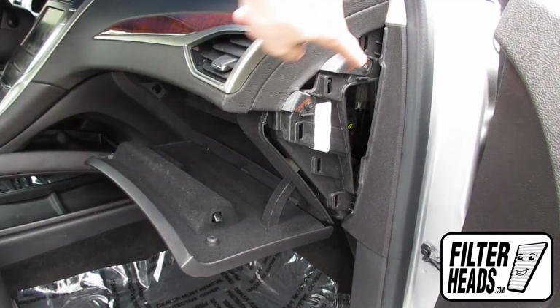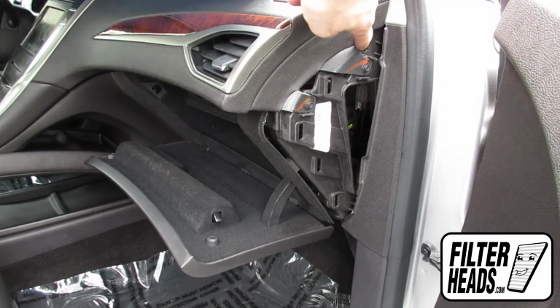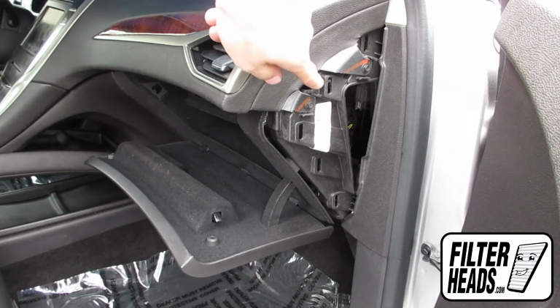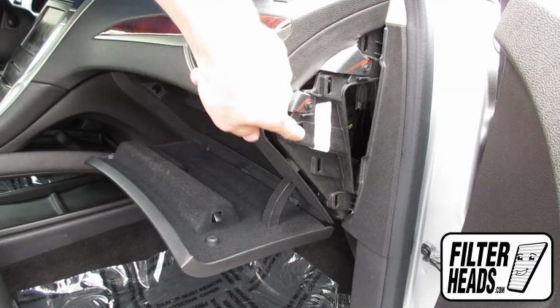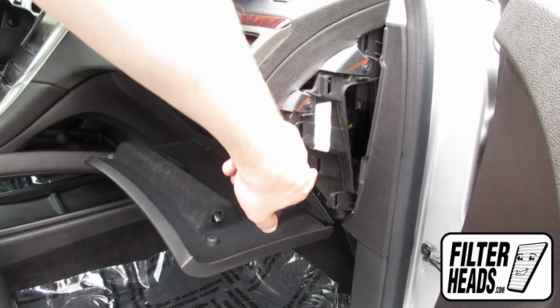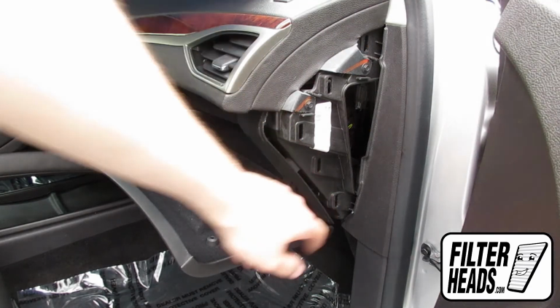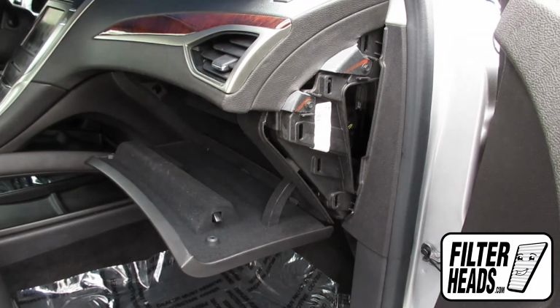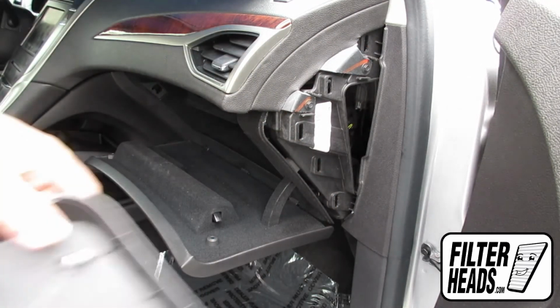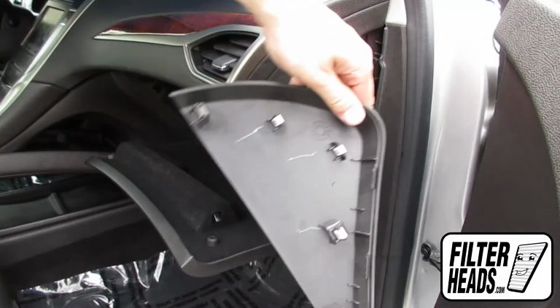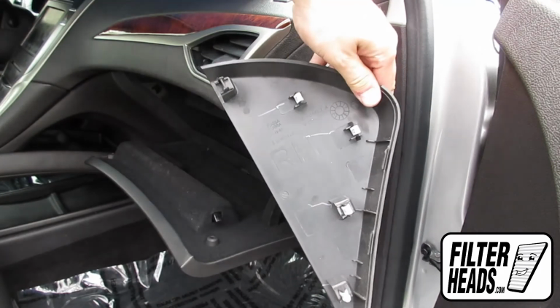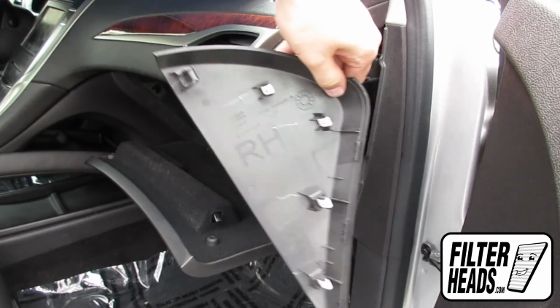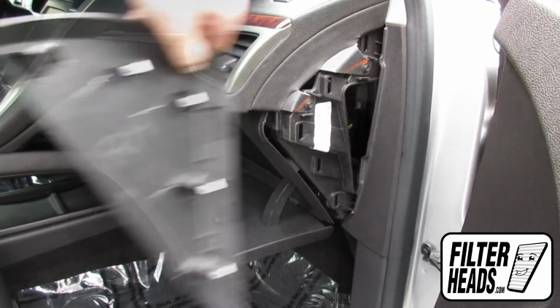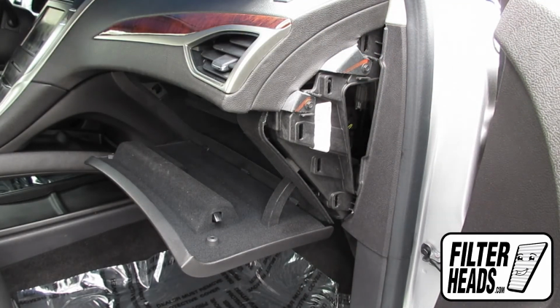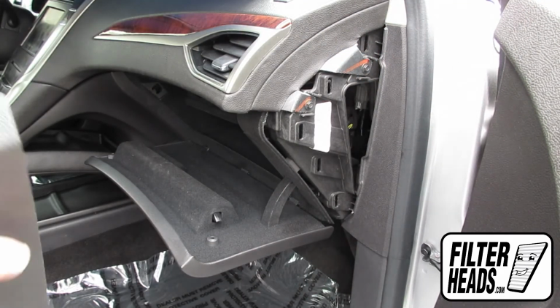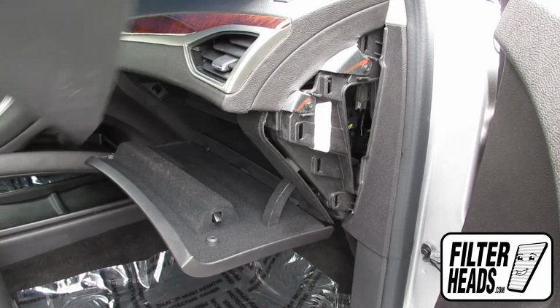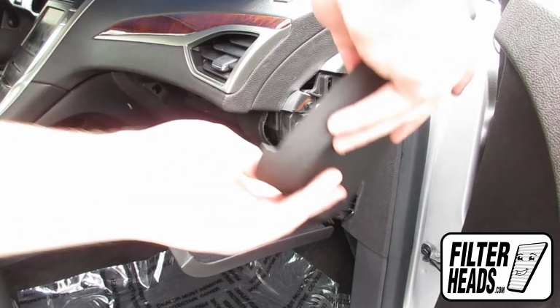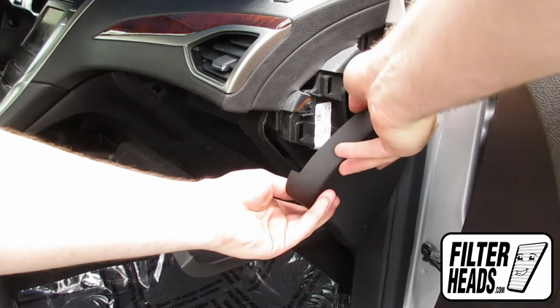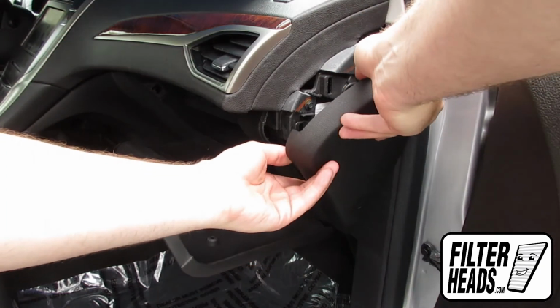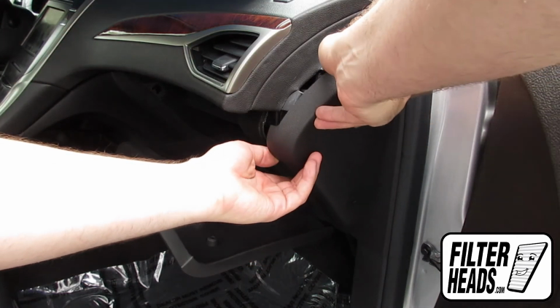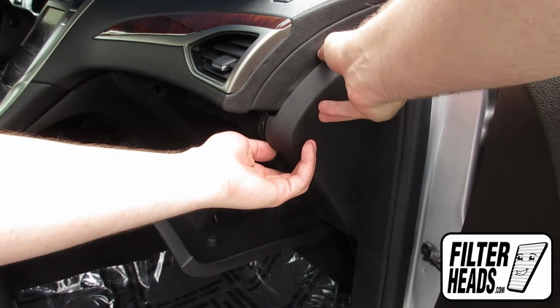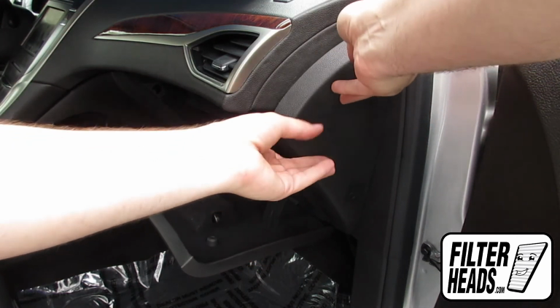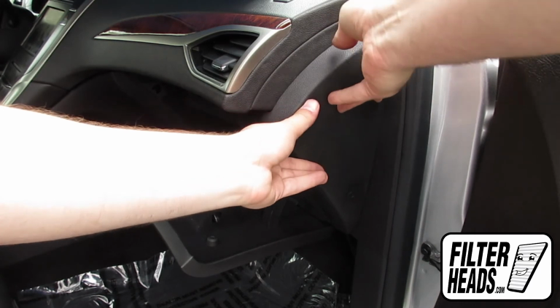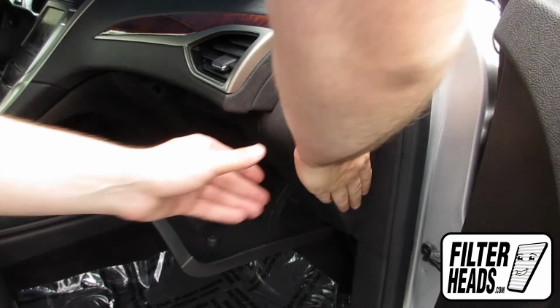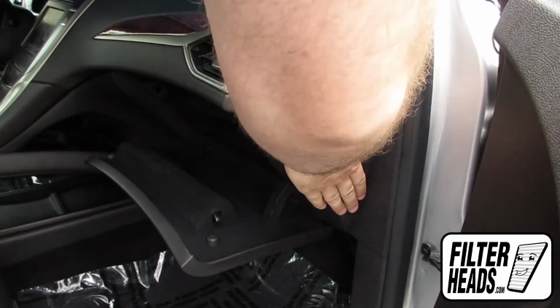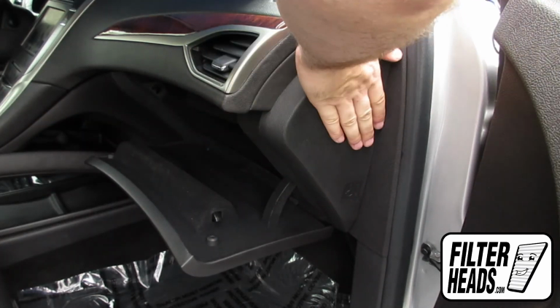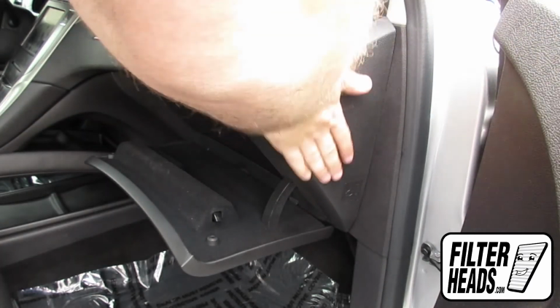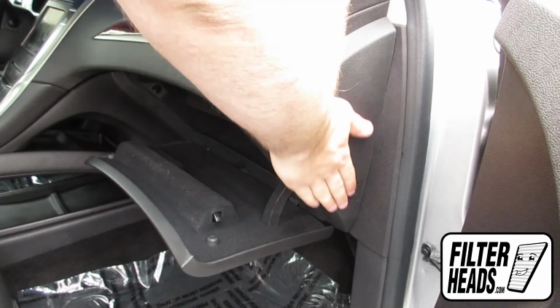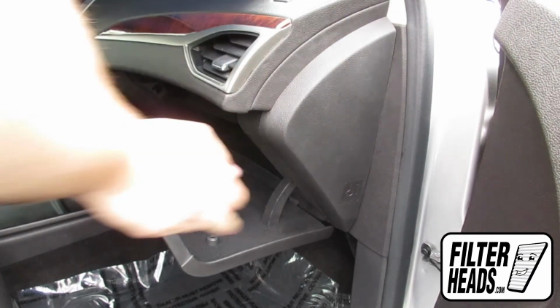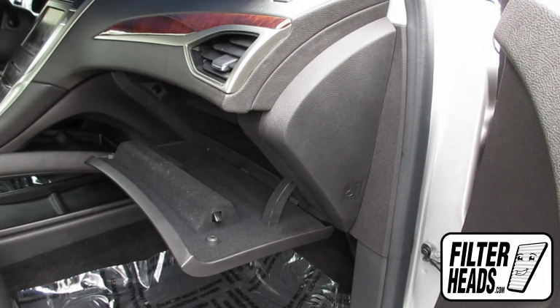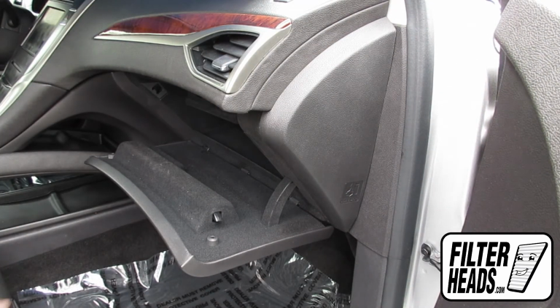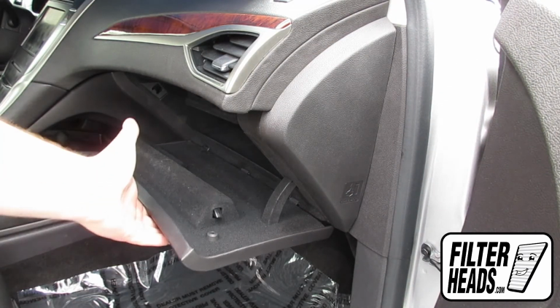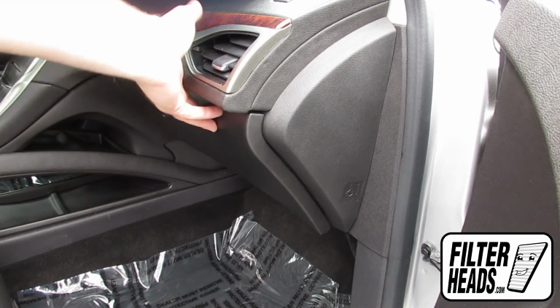Reinstall the side panel by aligning the tabs. Close the glove box.